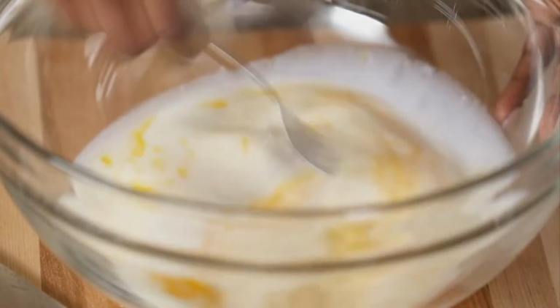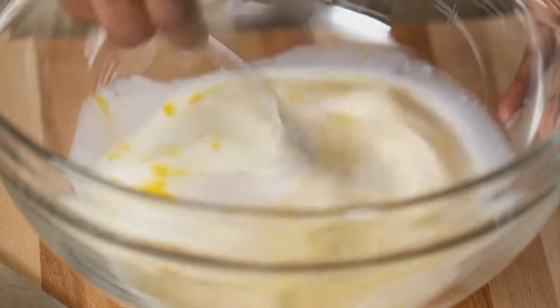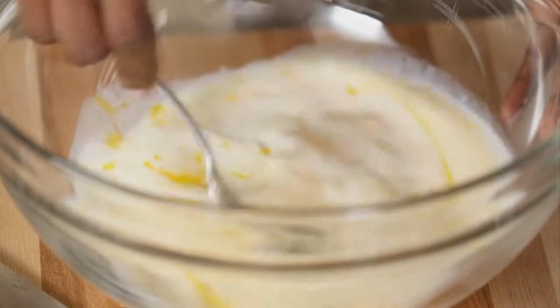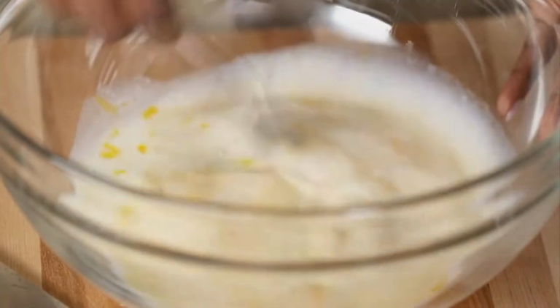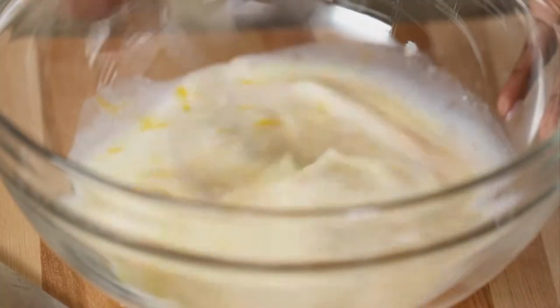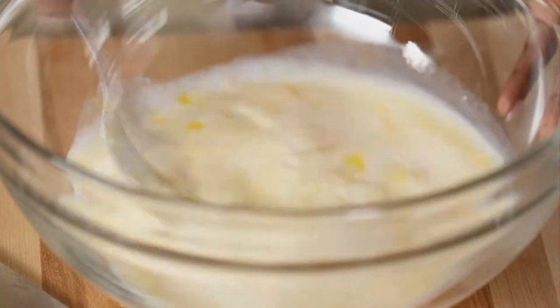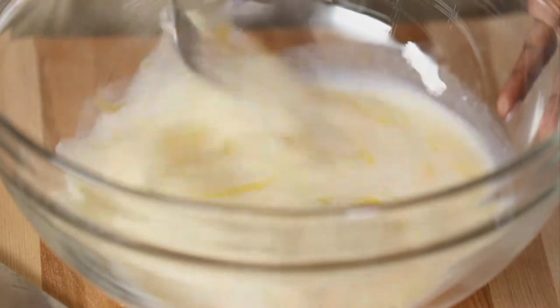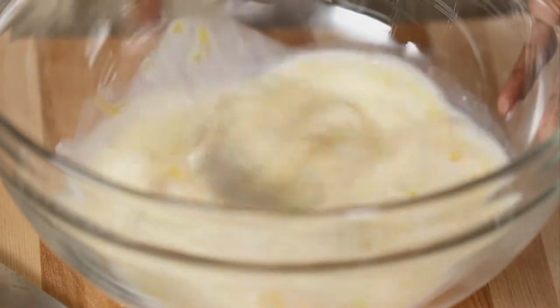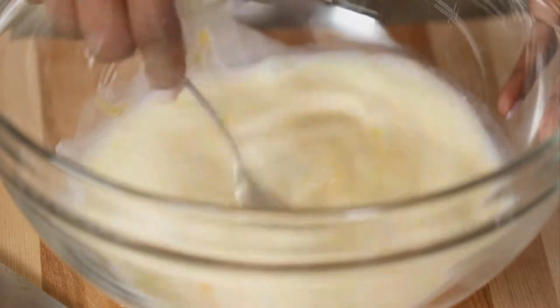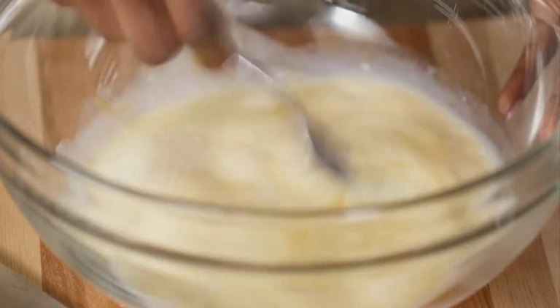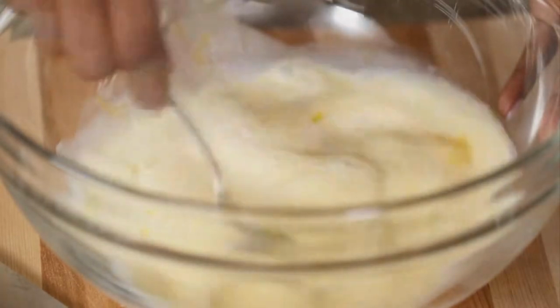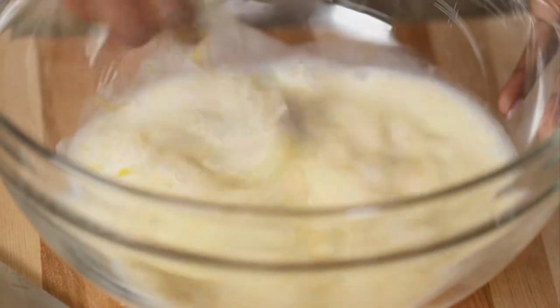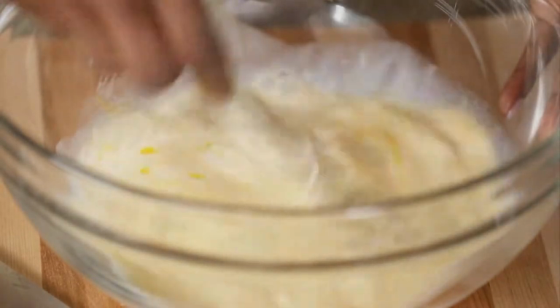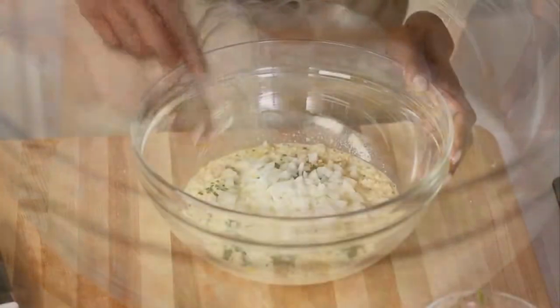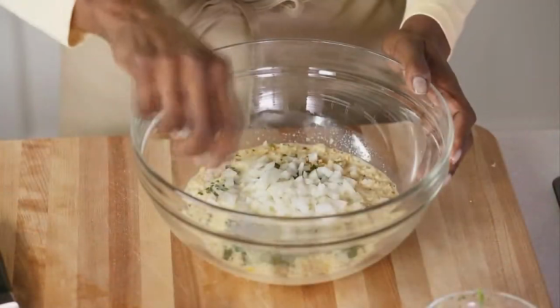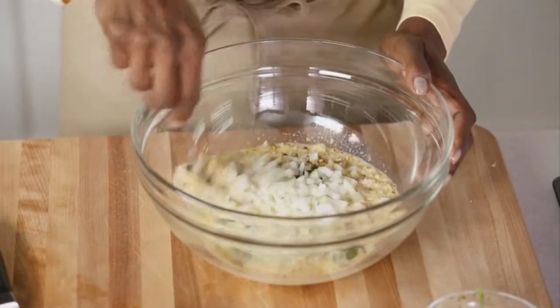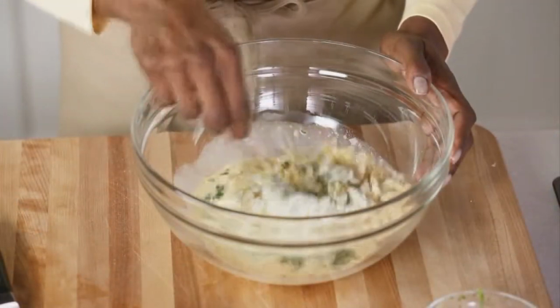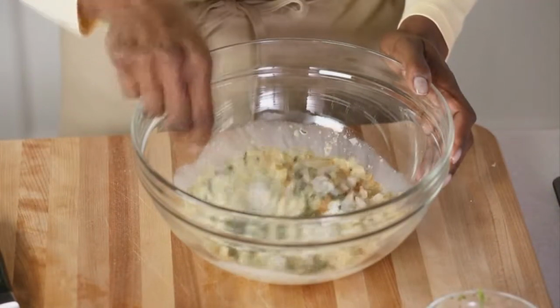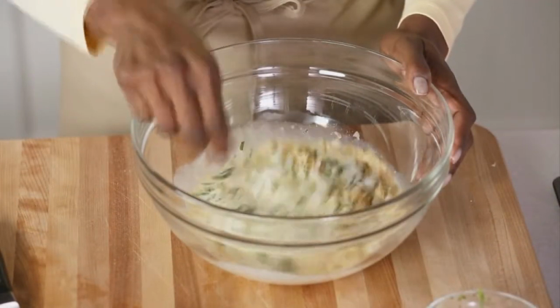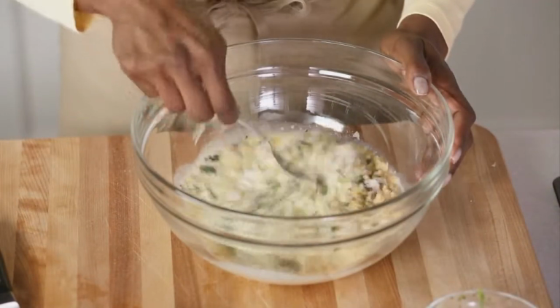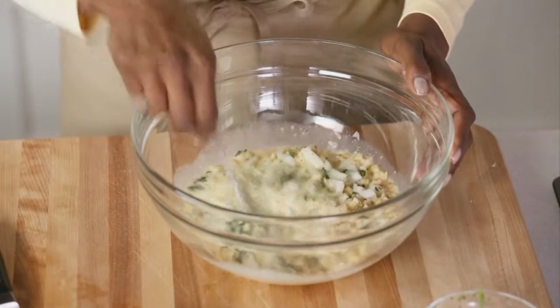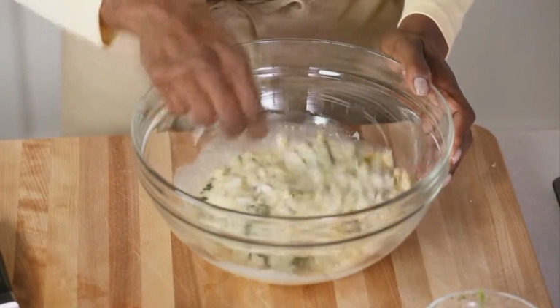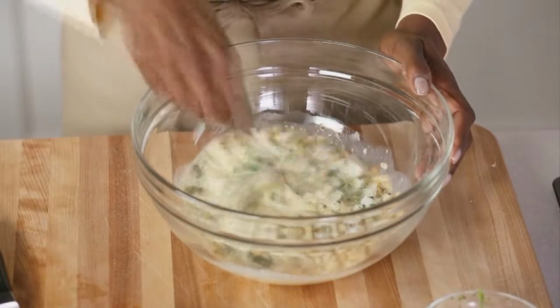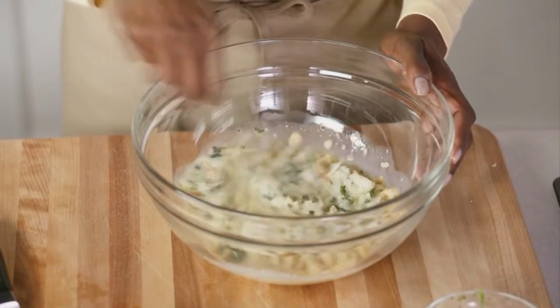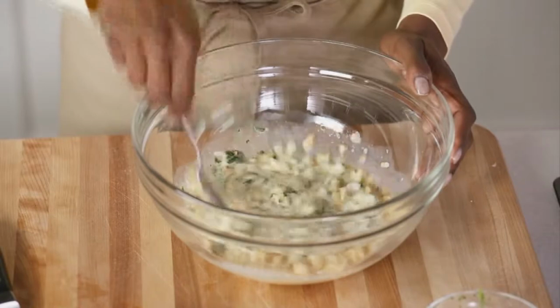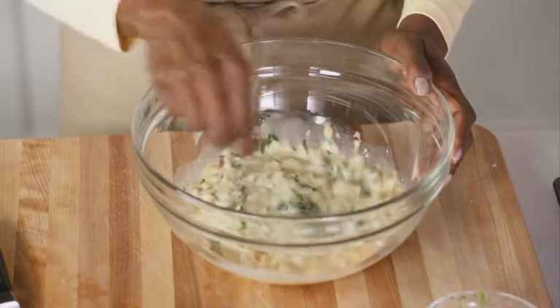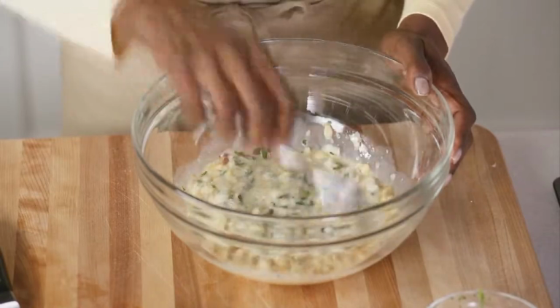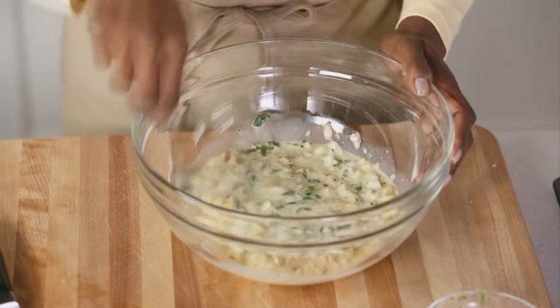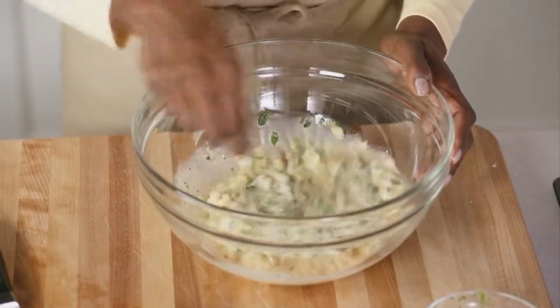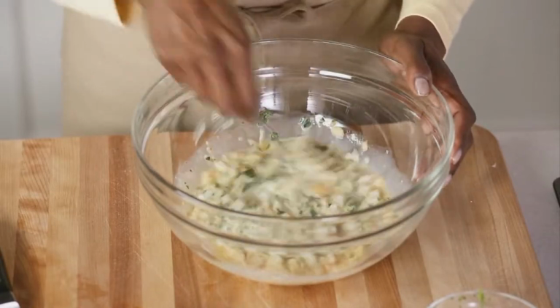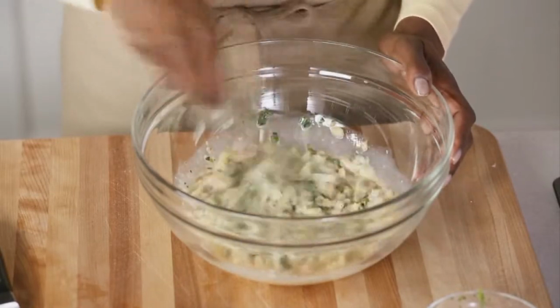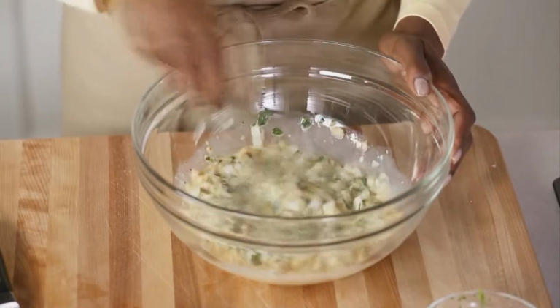First, combine all the wet ingredients, then add the bread and seasonings and blend them together. This forms a binder that helps retain the meatloaf's shape and keeps it moist.